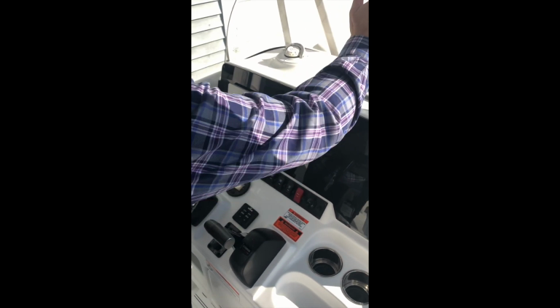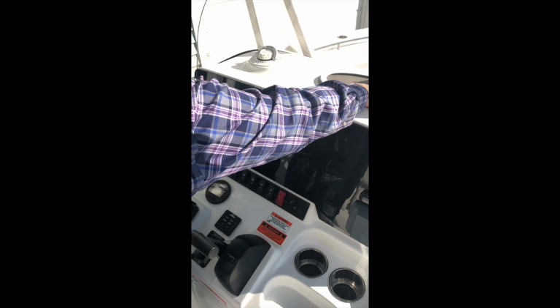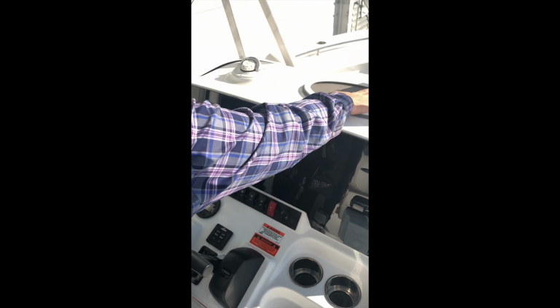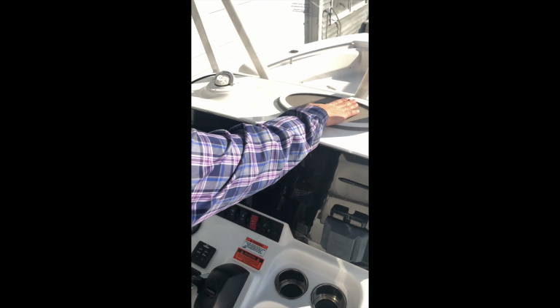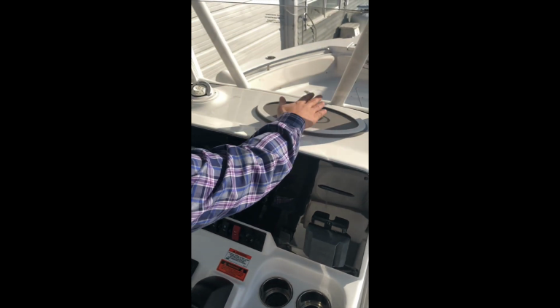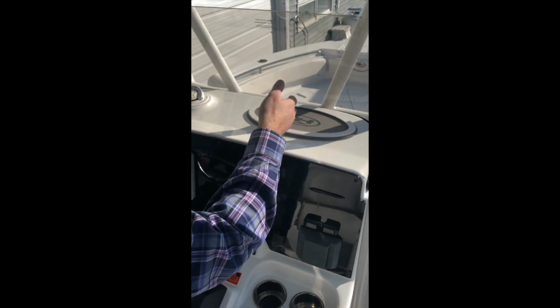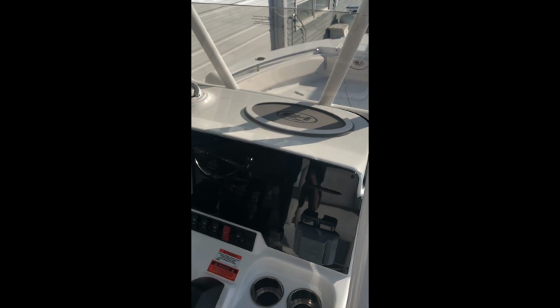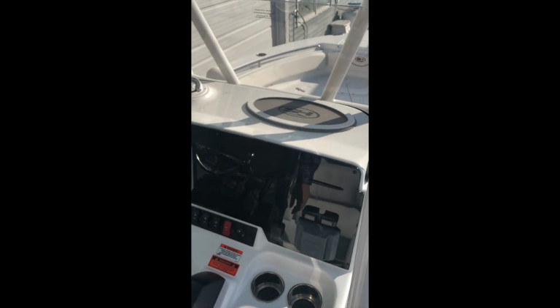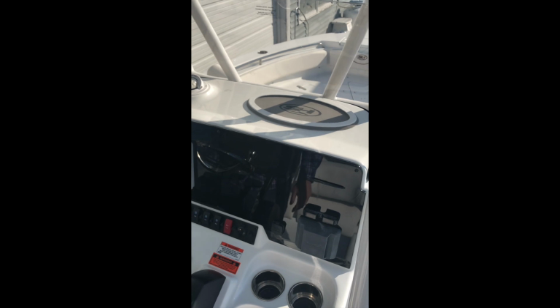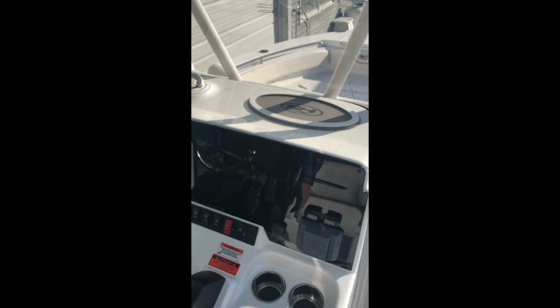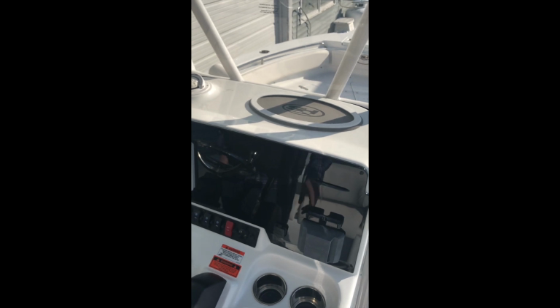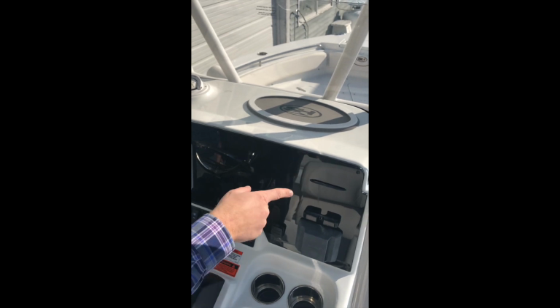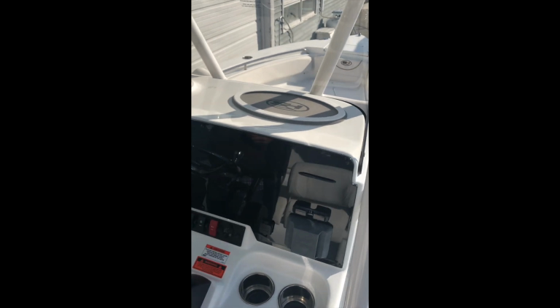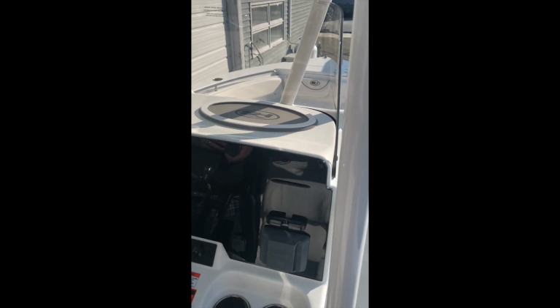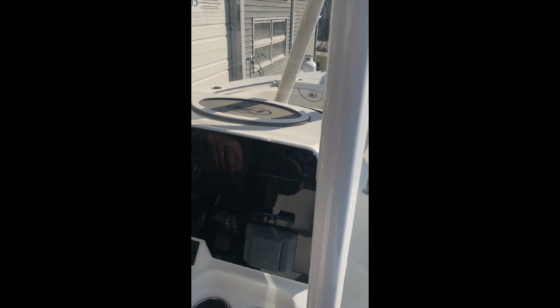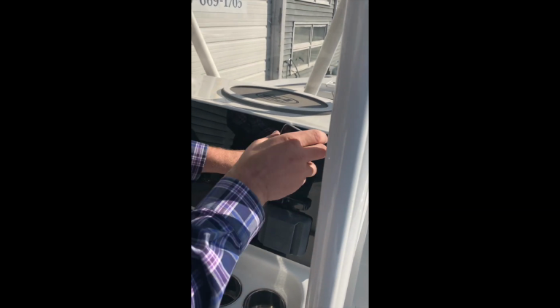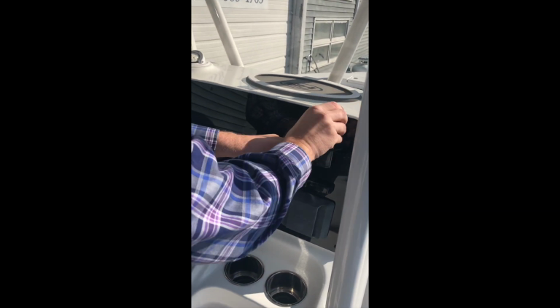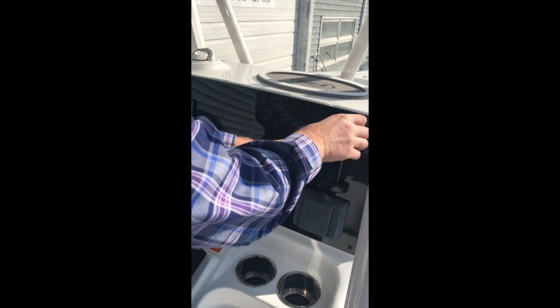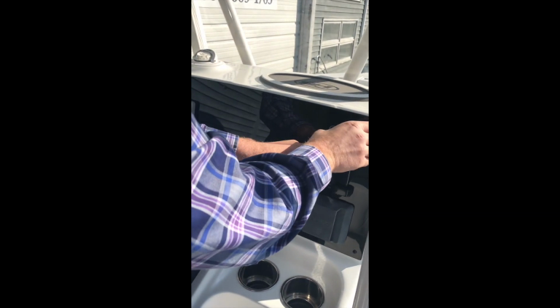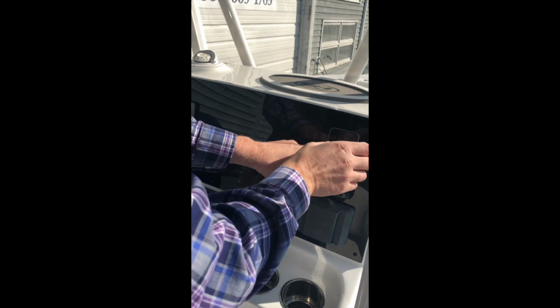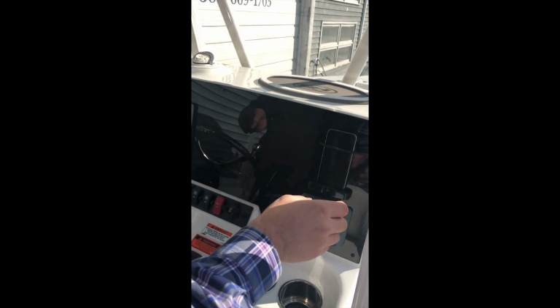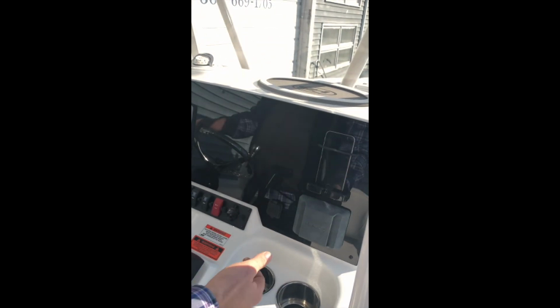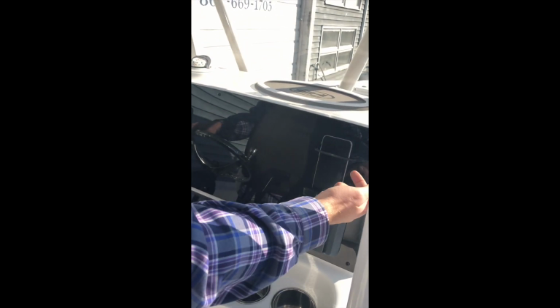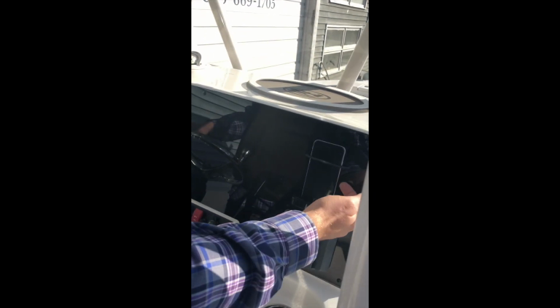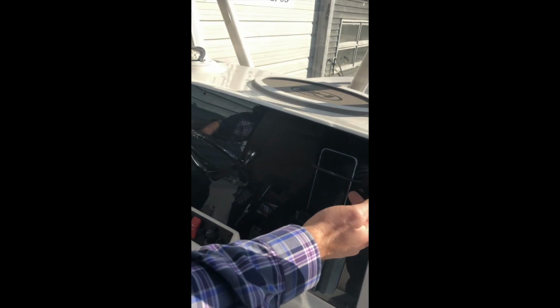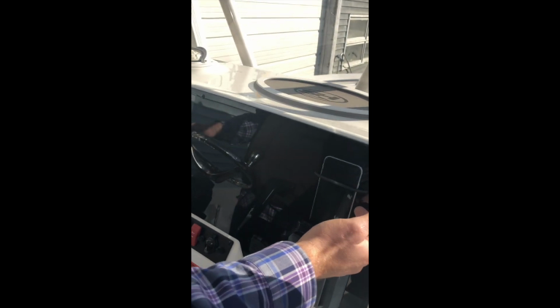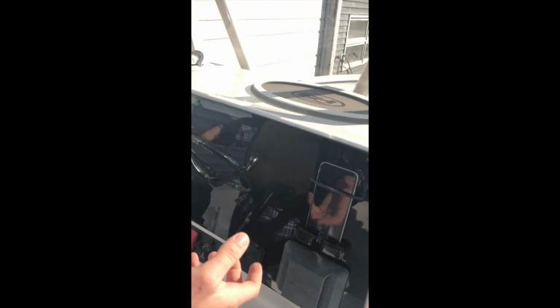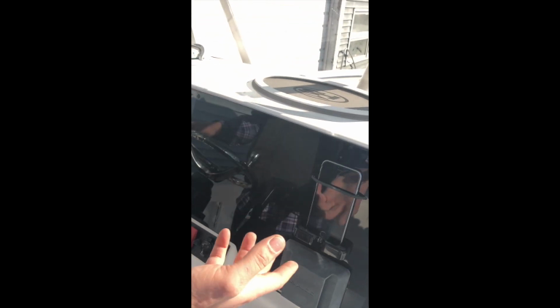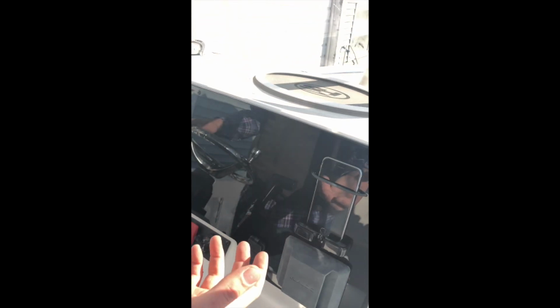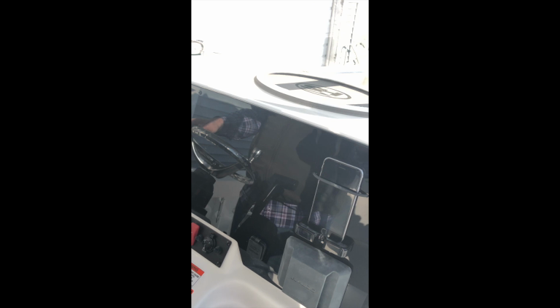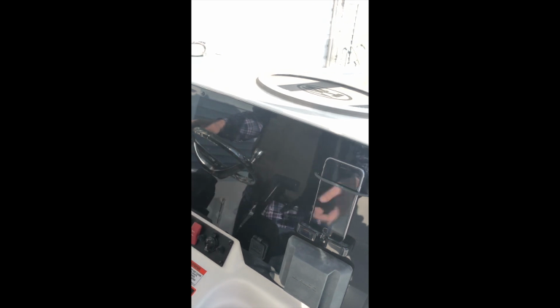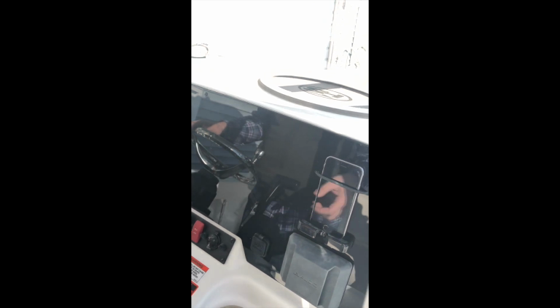Up on the dash here you have a foam pad for putting phones, wallets, that kind of thing — keeping them from bouncing around. And then over here we have a phone holder. Something we're doing on a lot of our new boats is actually putting an induction charger in behind so that you can charge while you're underway and DJ while you're underway.